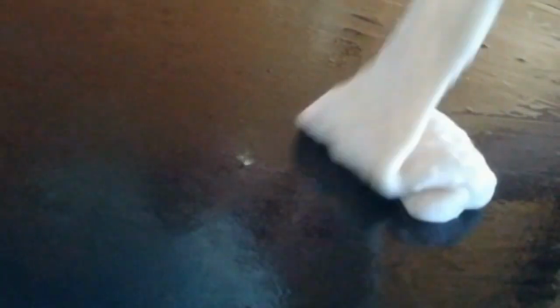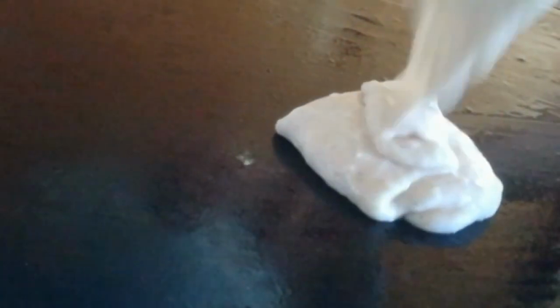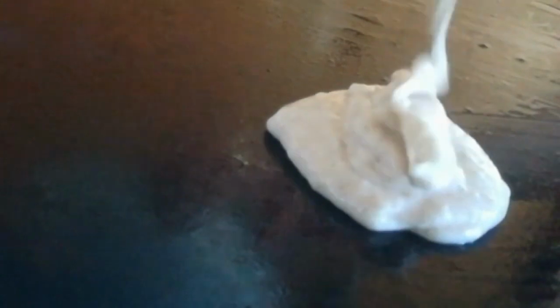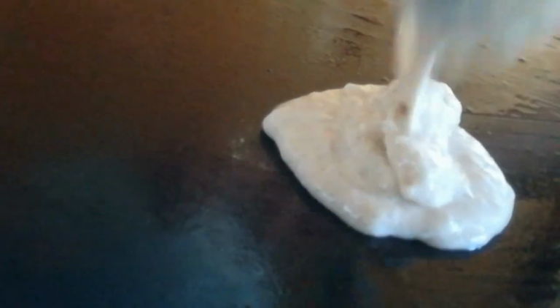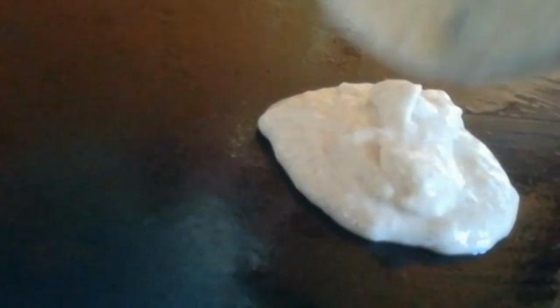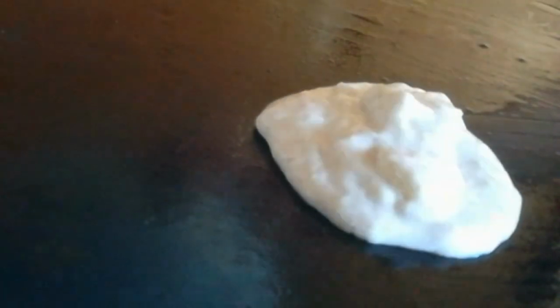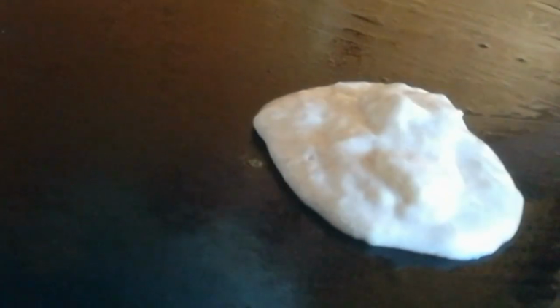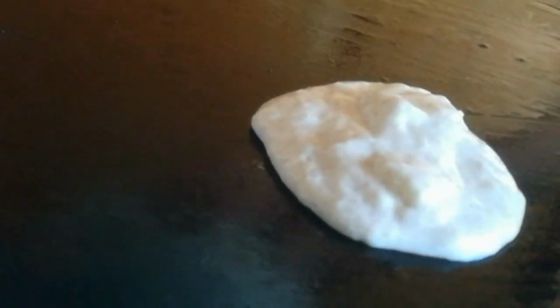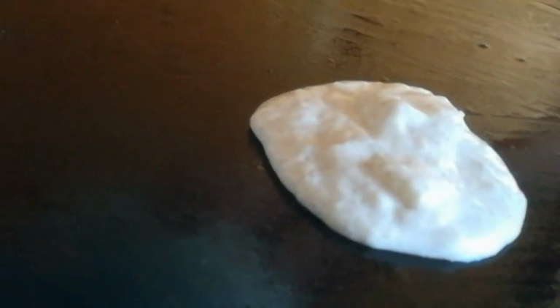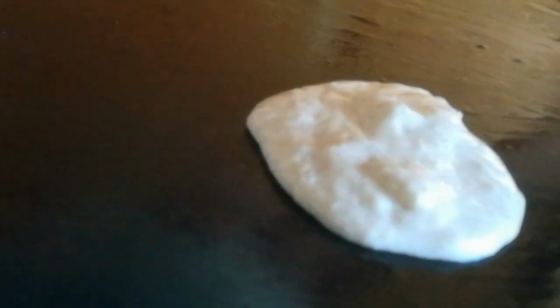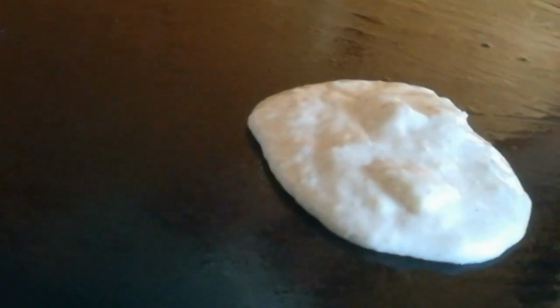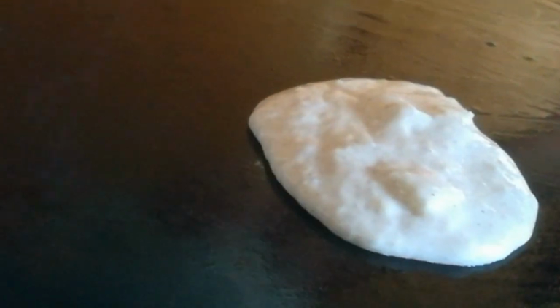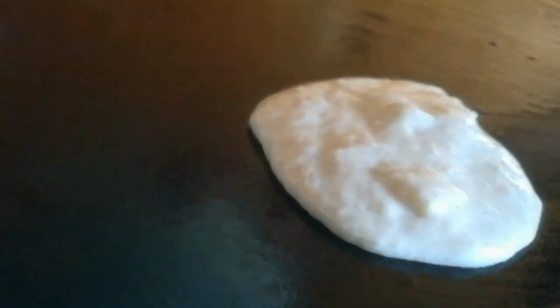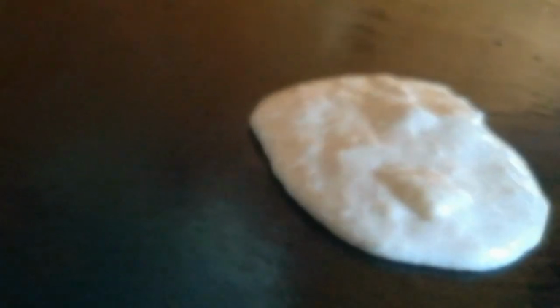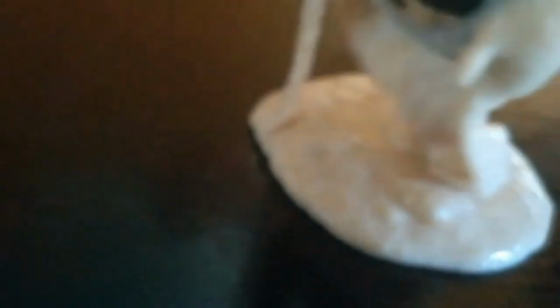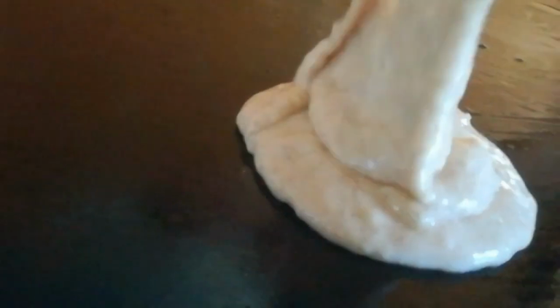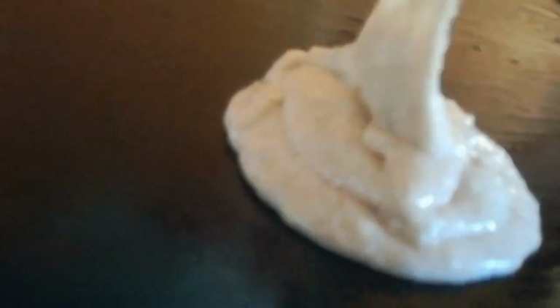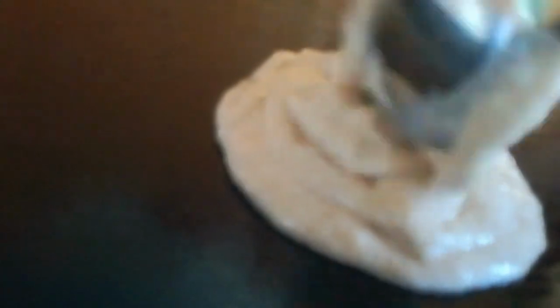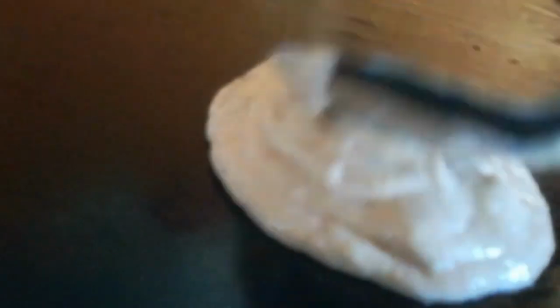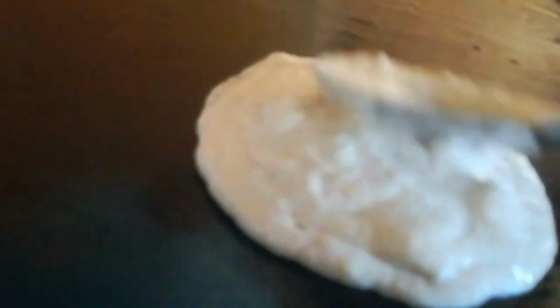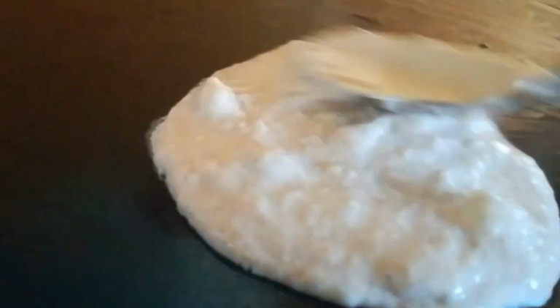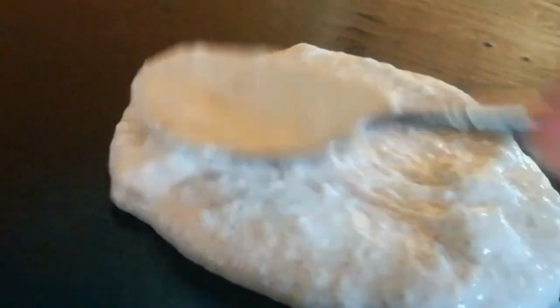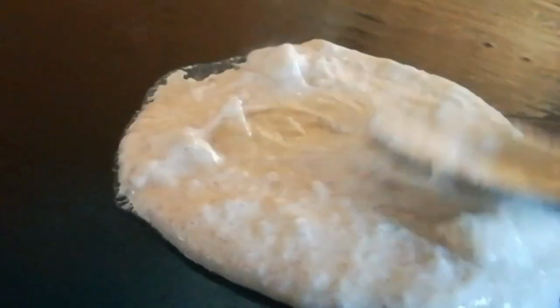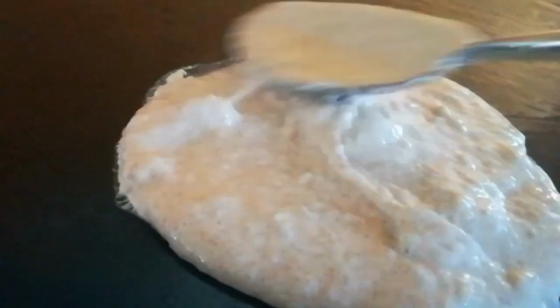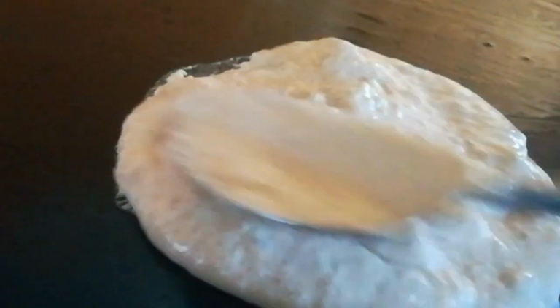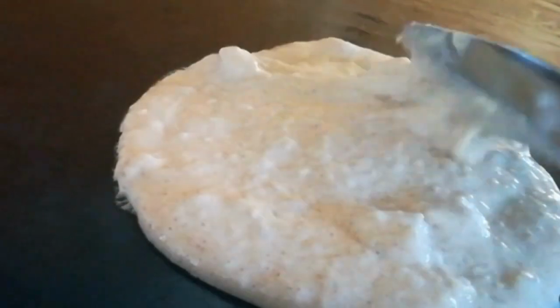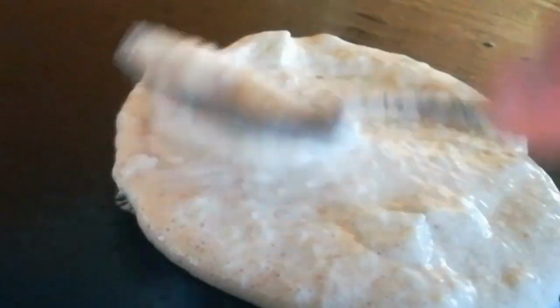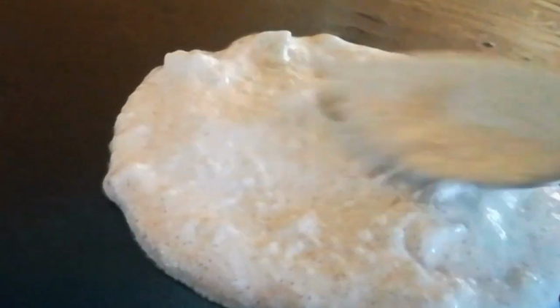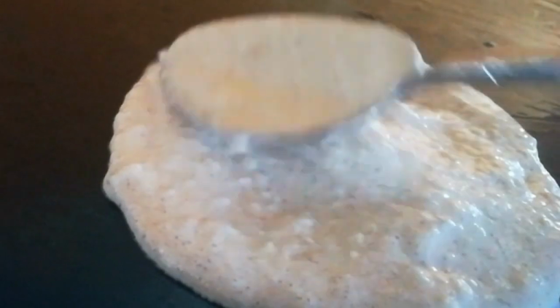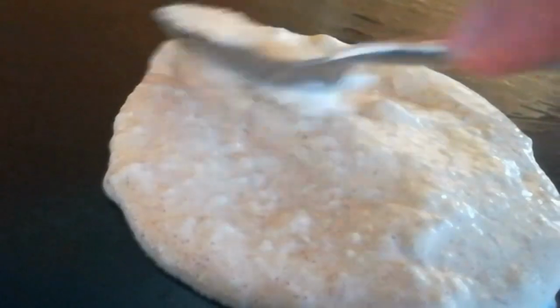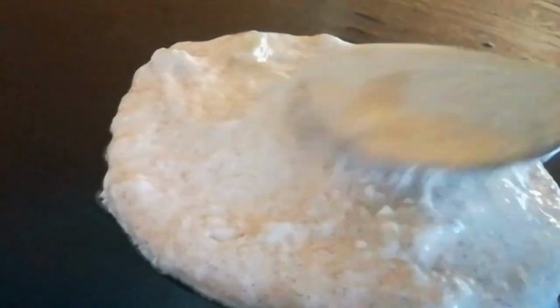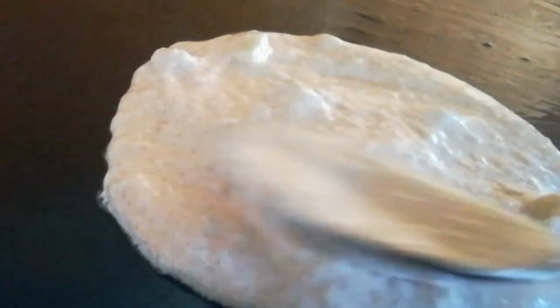Now we are going on with our pancake mixture. You want quite a medium to low heat on this. I am going 2 tablespoons per pancake and just flatten it out with the back of the spoon so that they are nice and even.